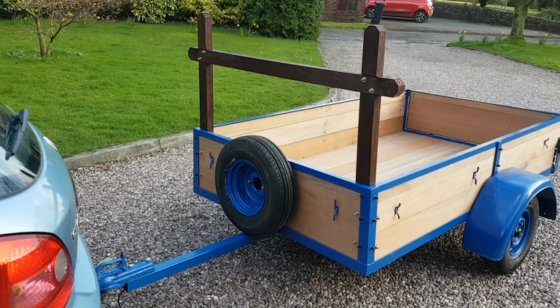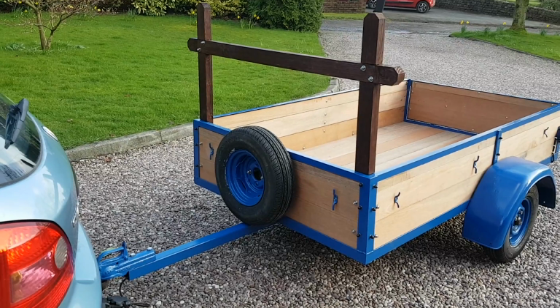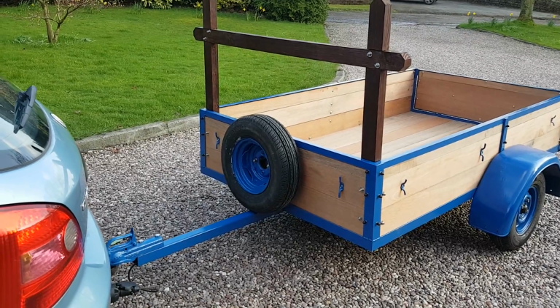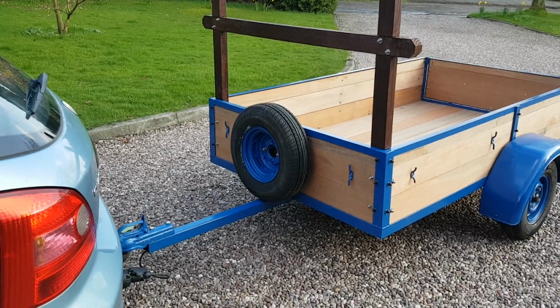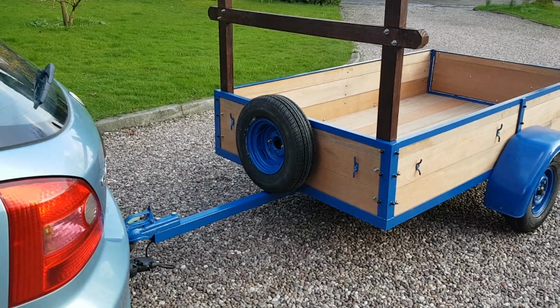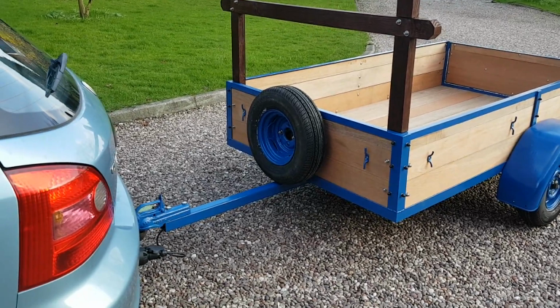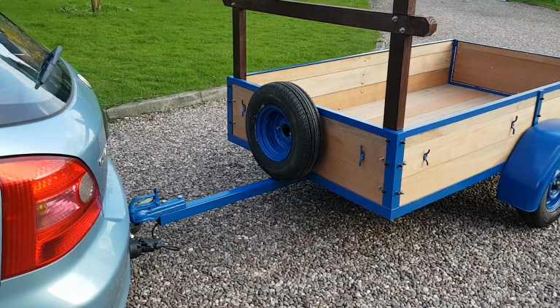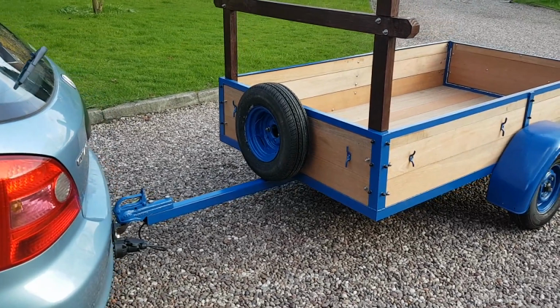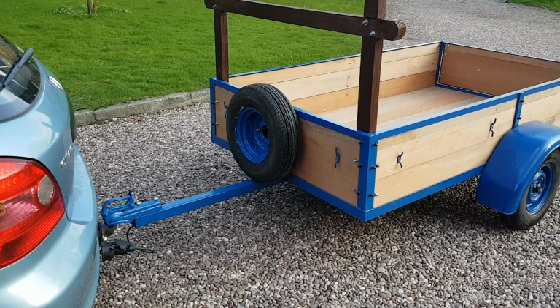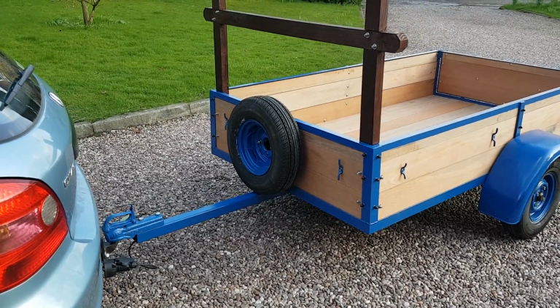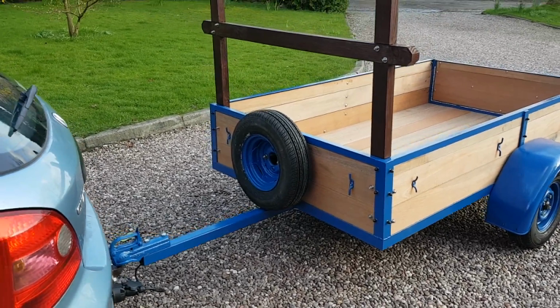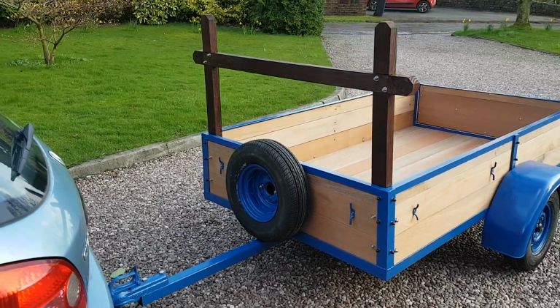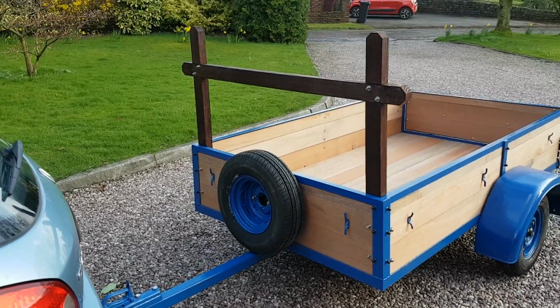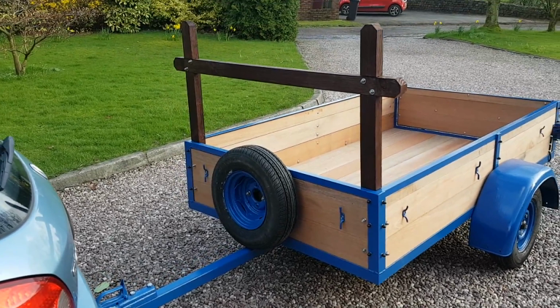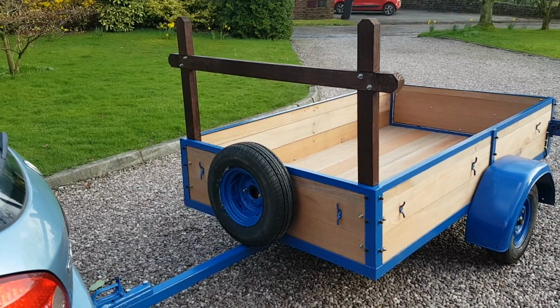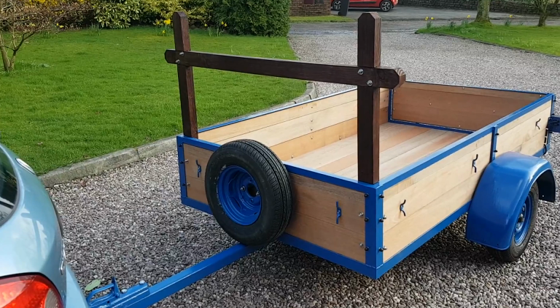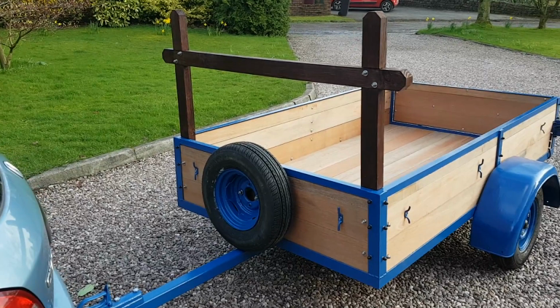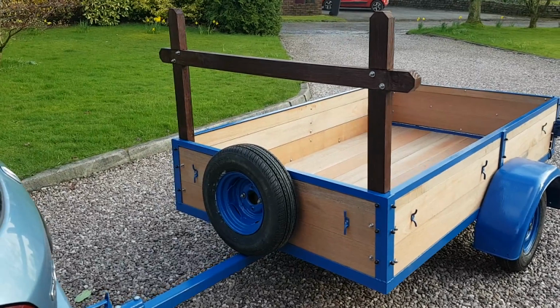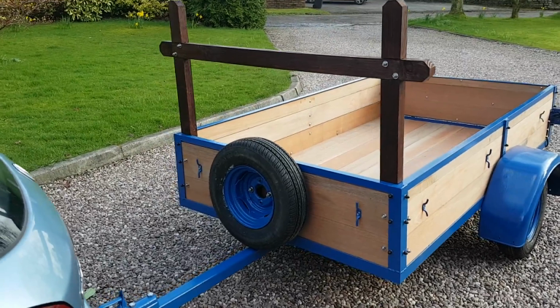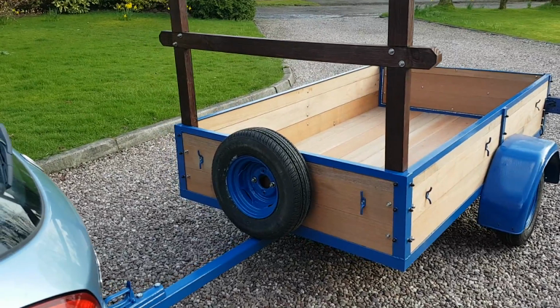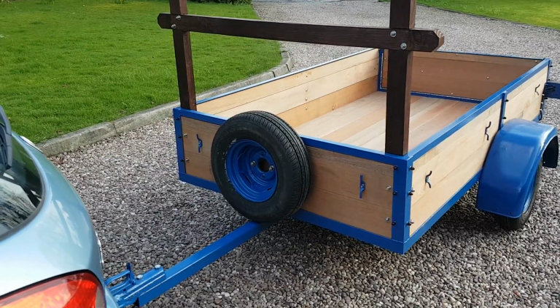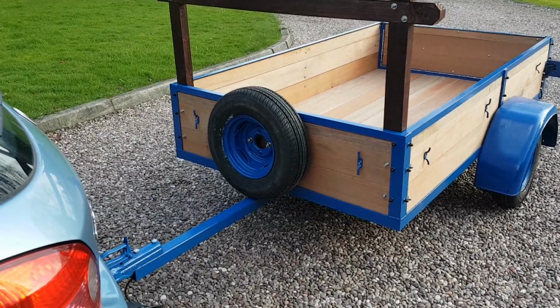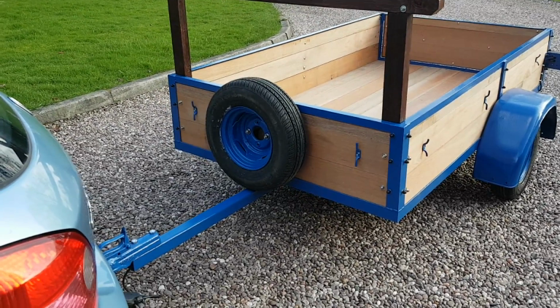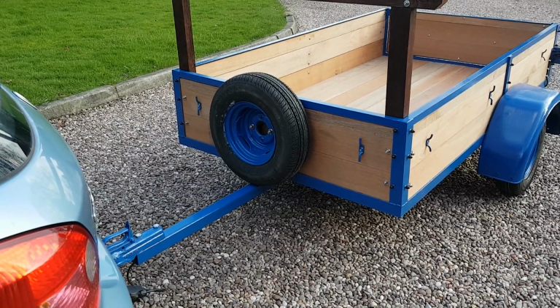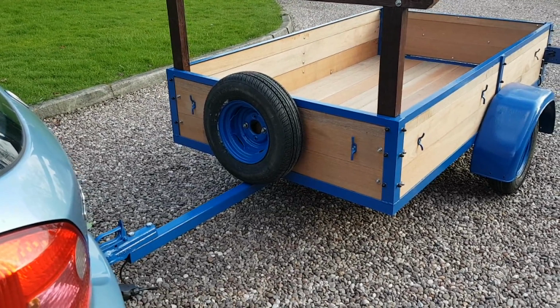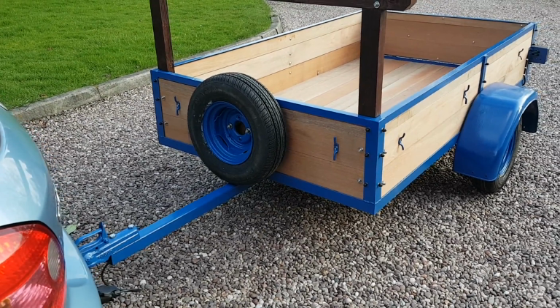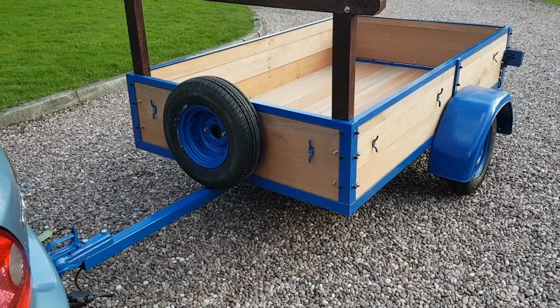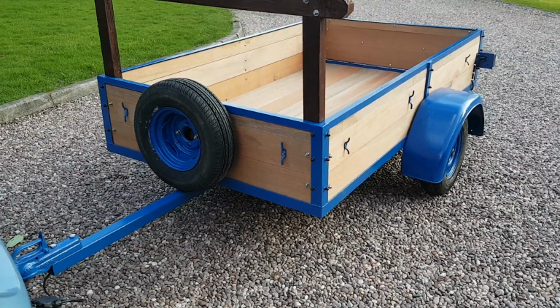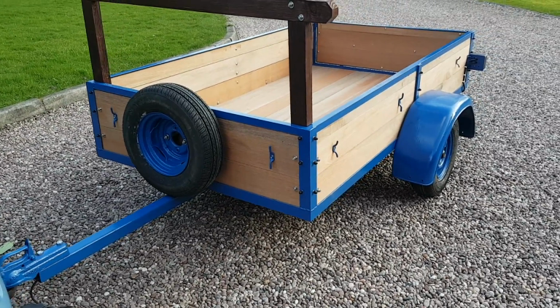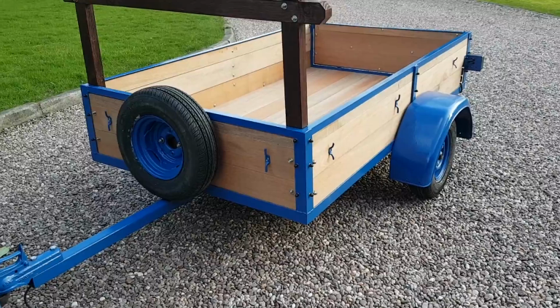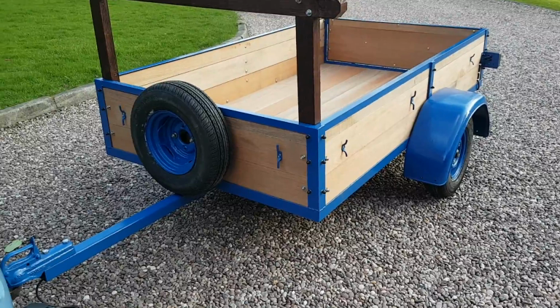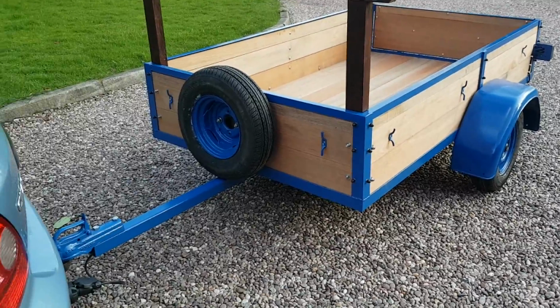Quick video run round. Got the ladder rack thing up. Spare wheel on. Hooks there.